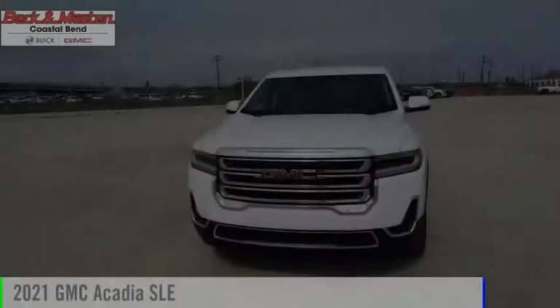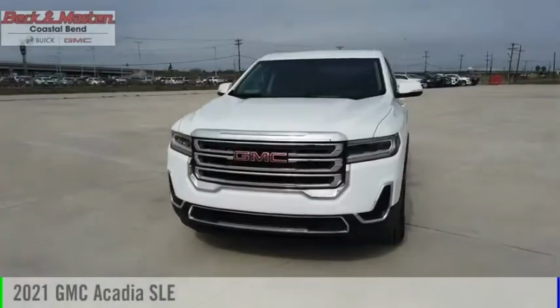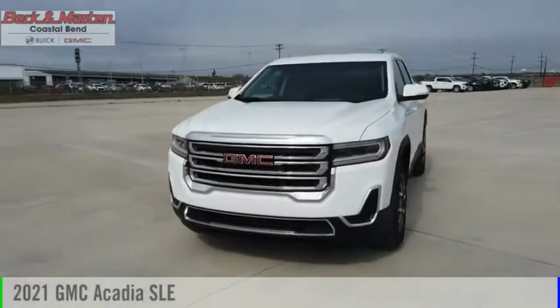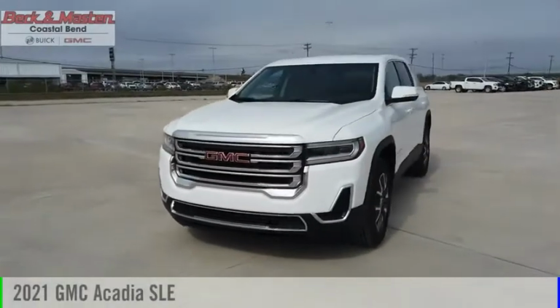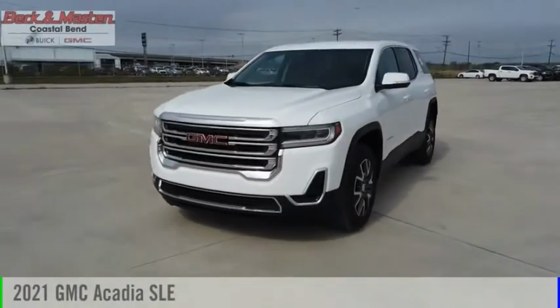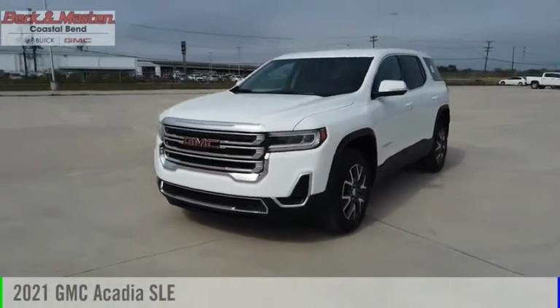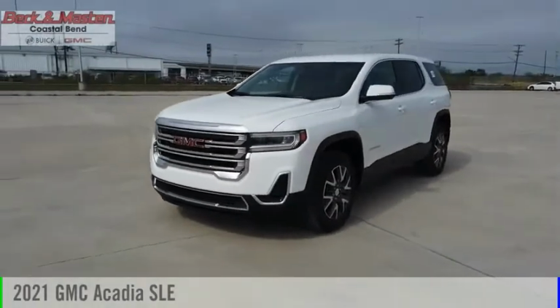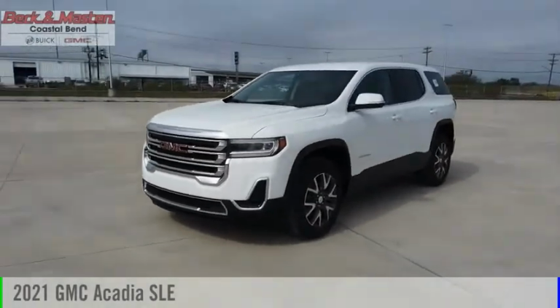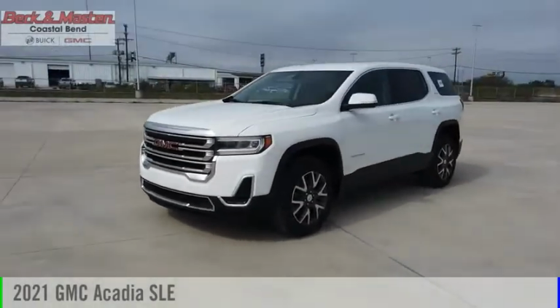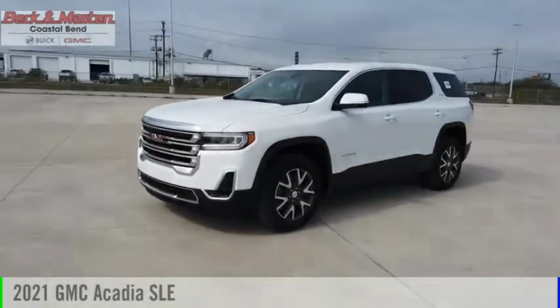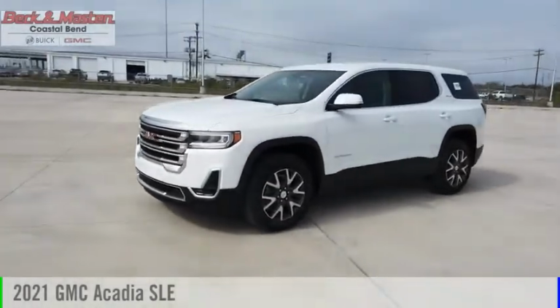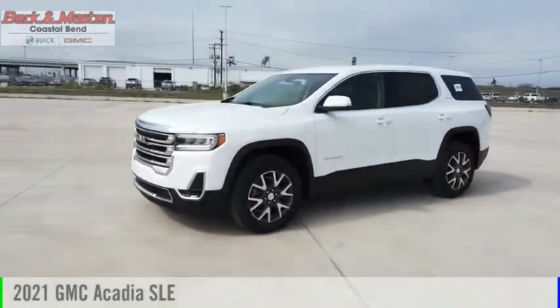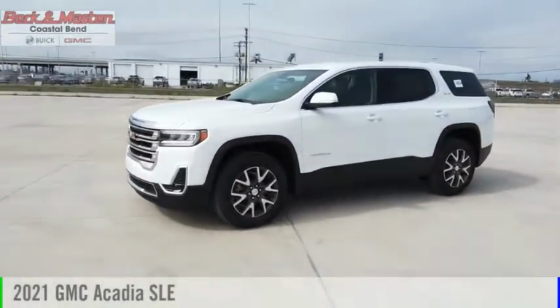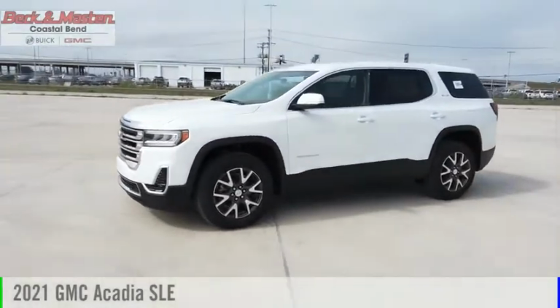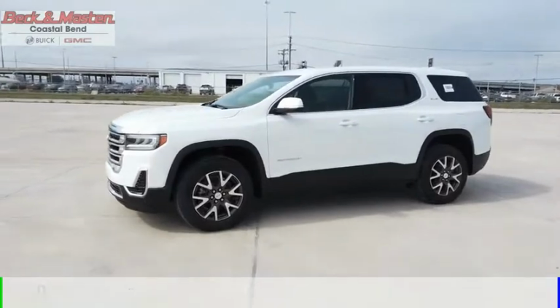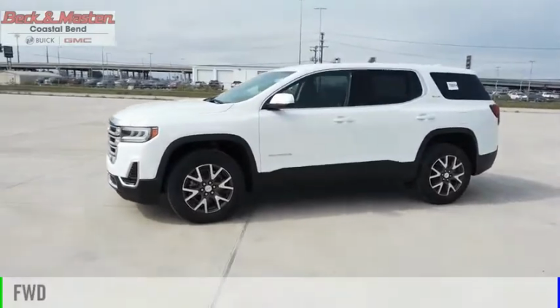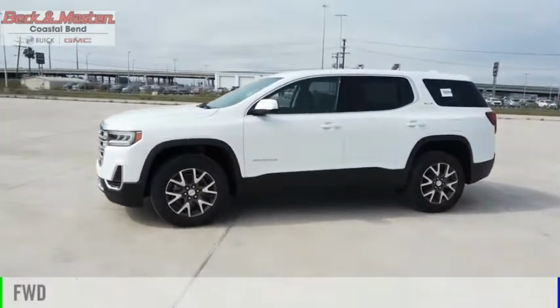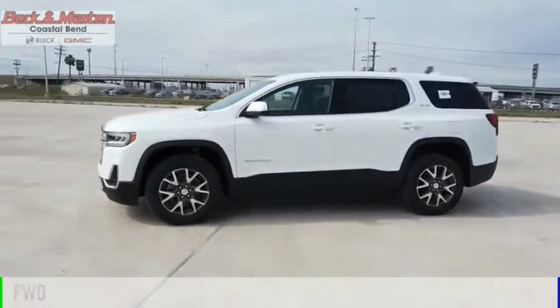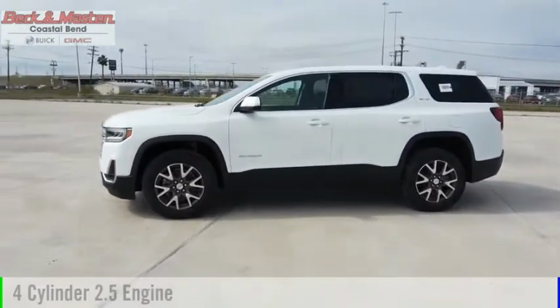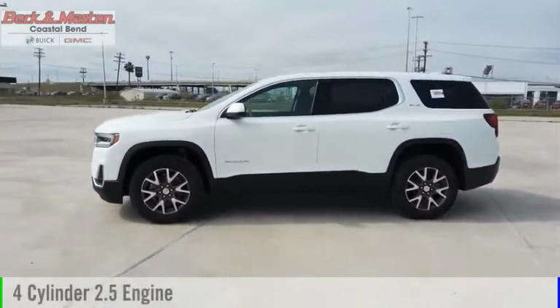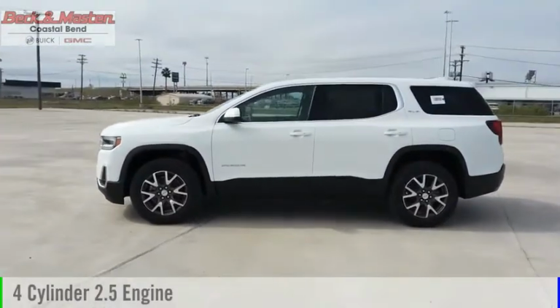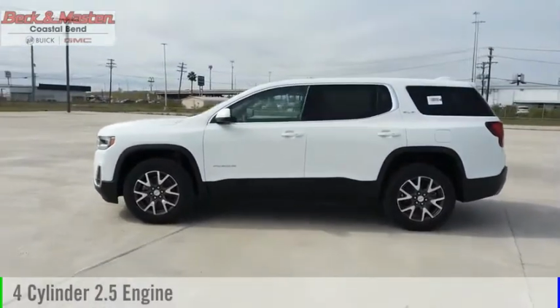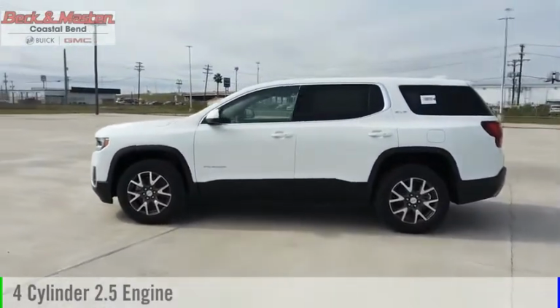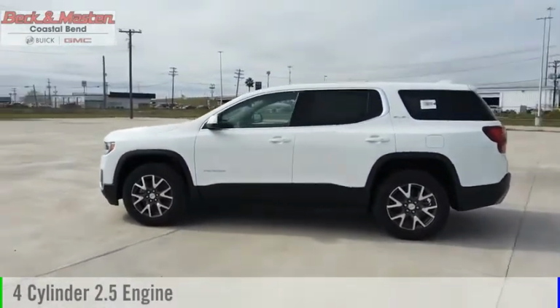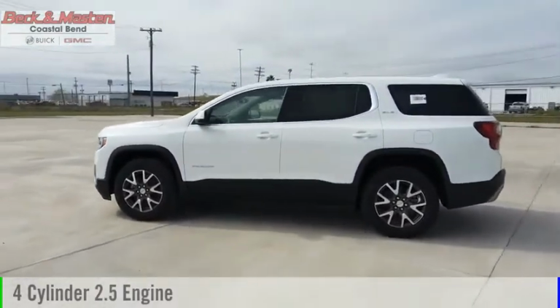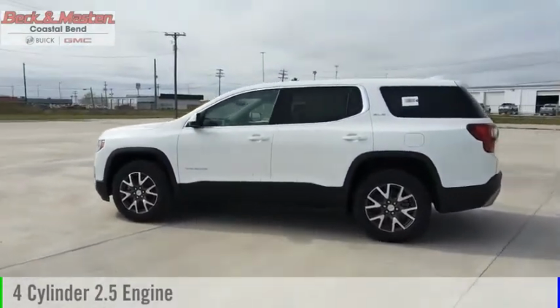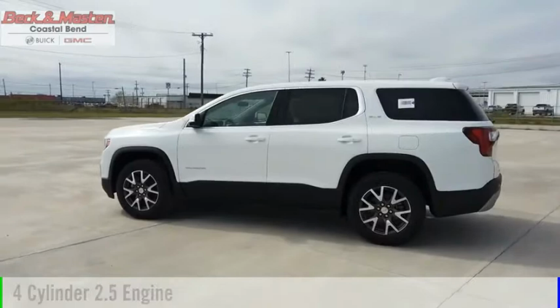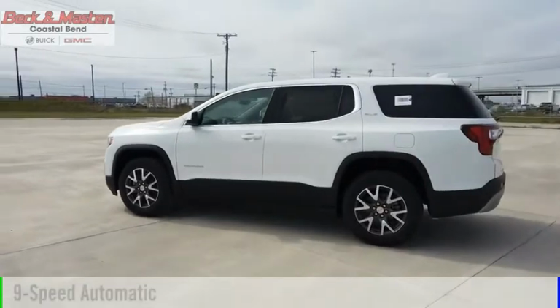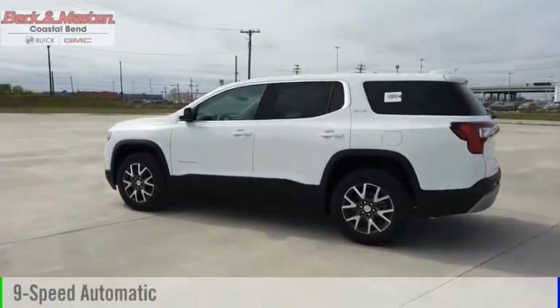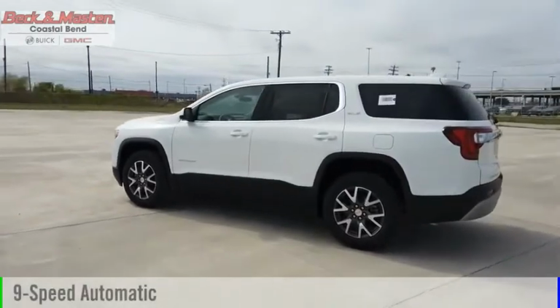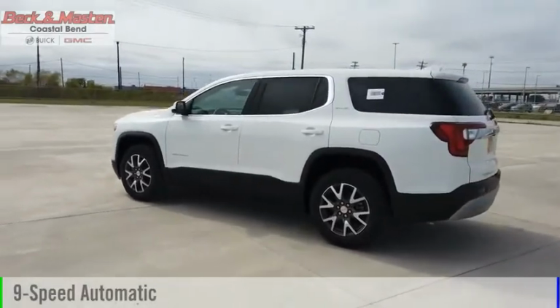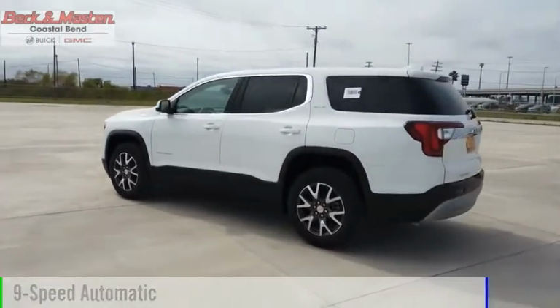We are pleased to show you the 2021 Acadia. This vehicle is powered by a front-wheel drive, four-cylinder, 2.5-liter engine, and comes with a nine-speed automatic transmission.